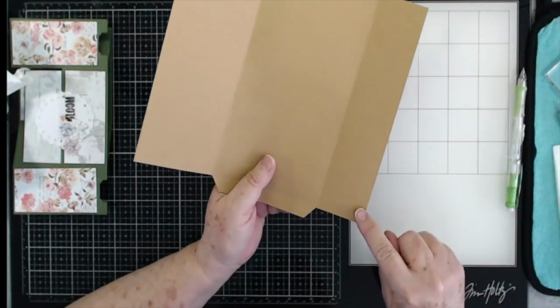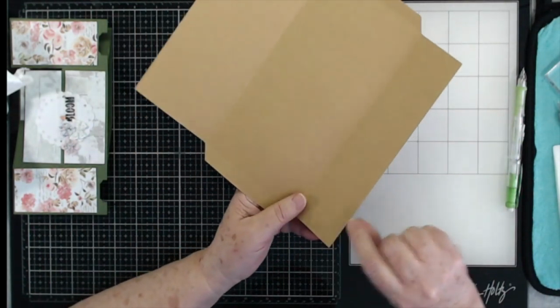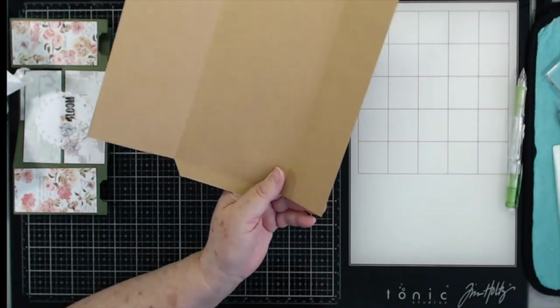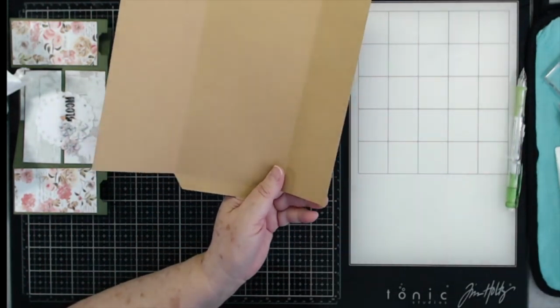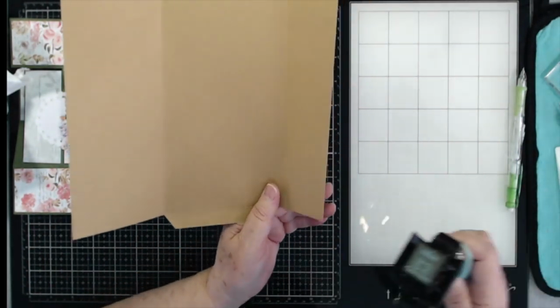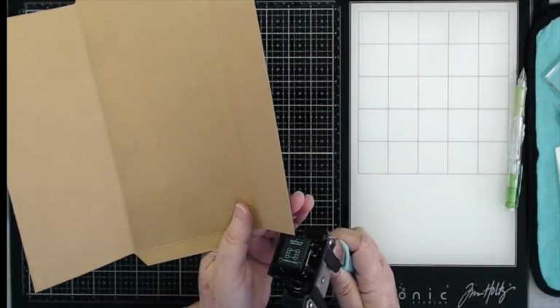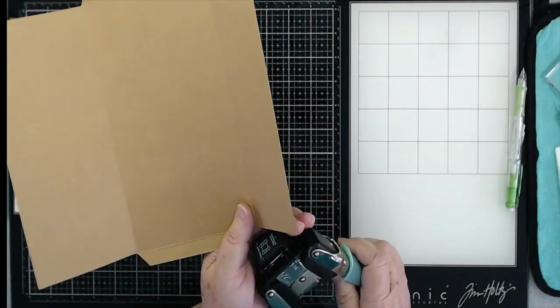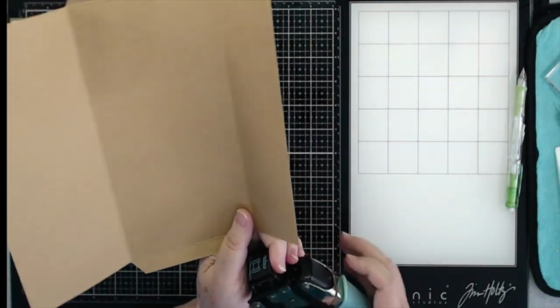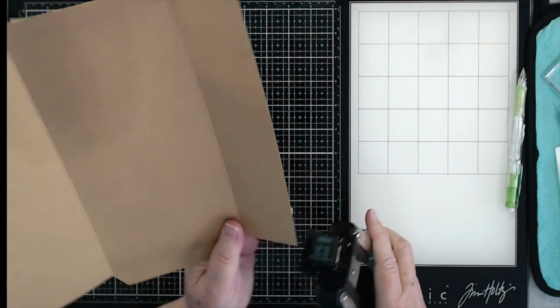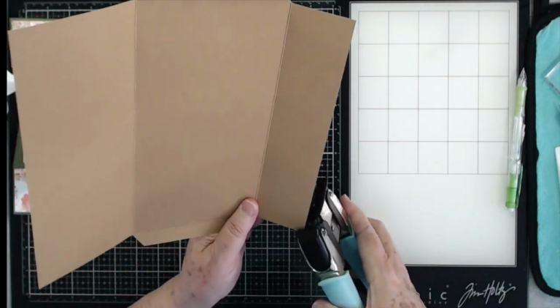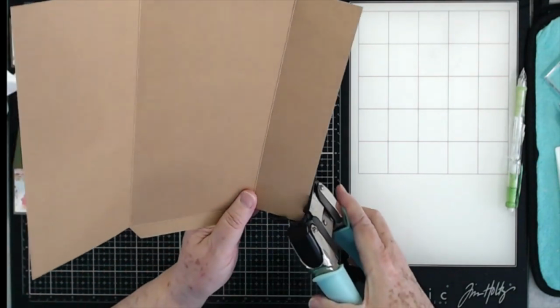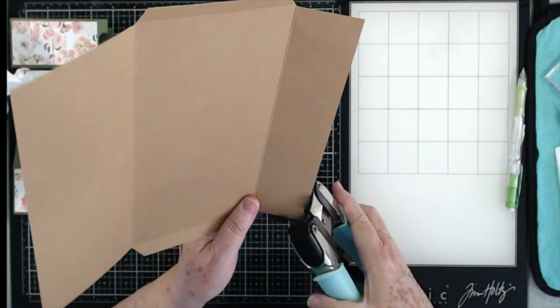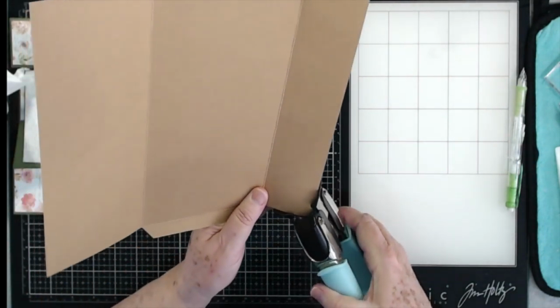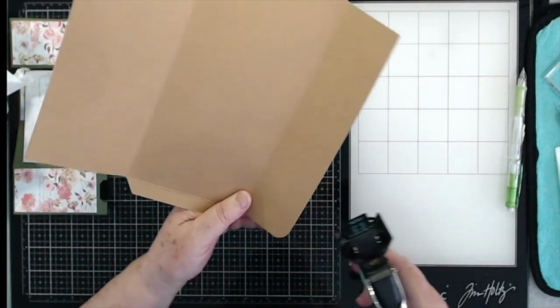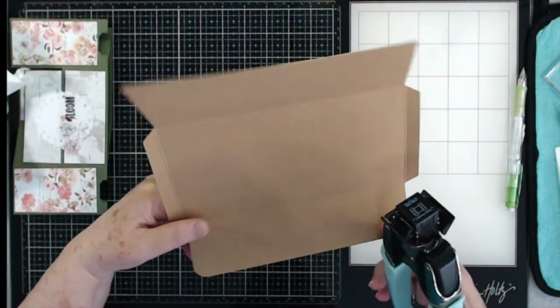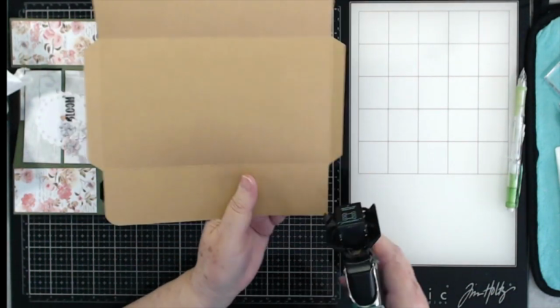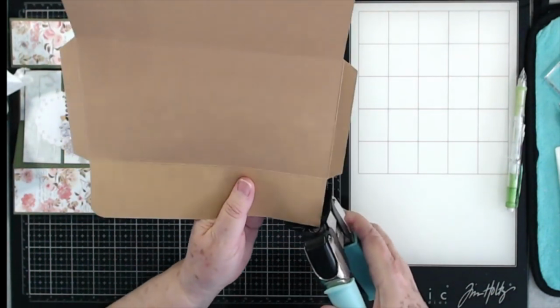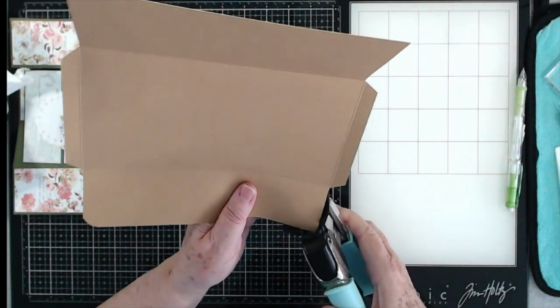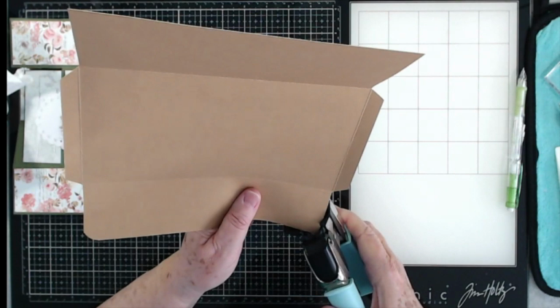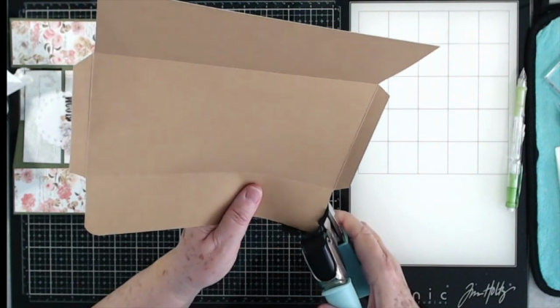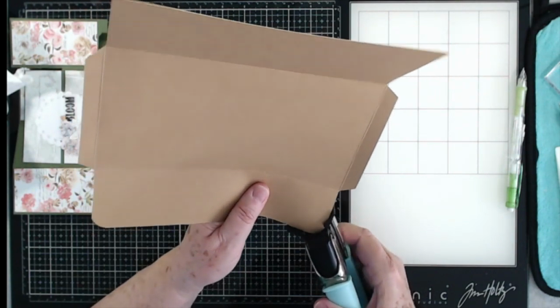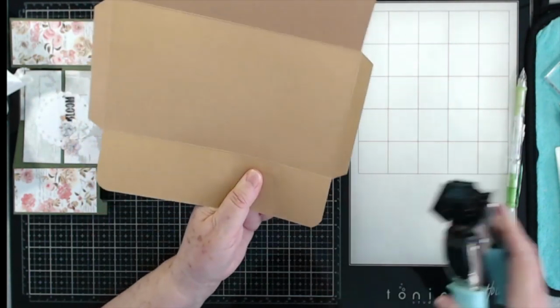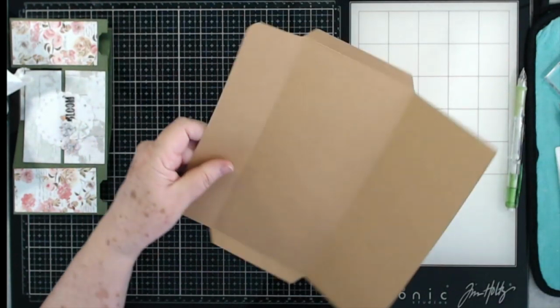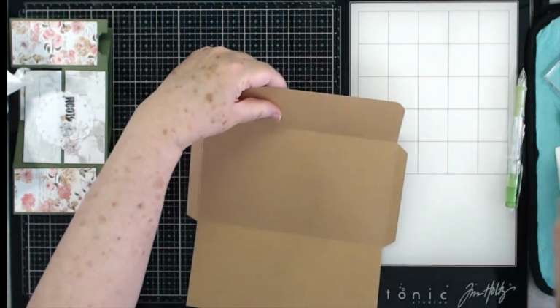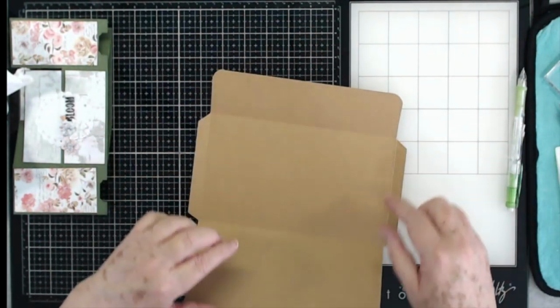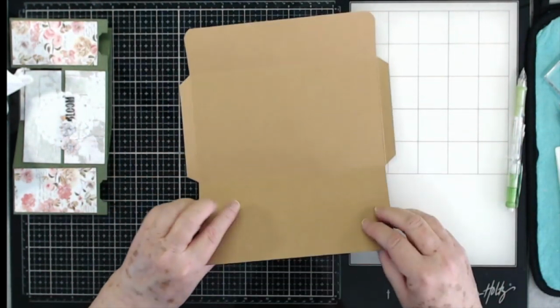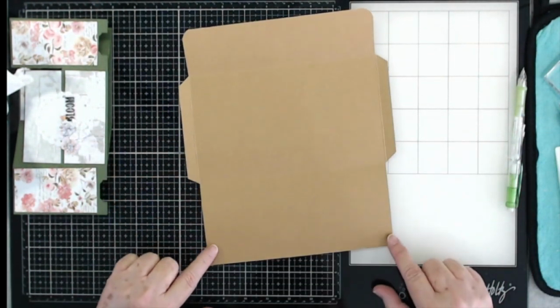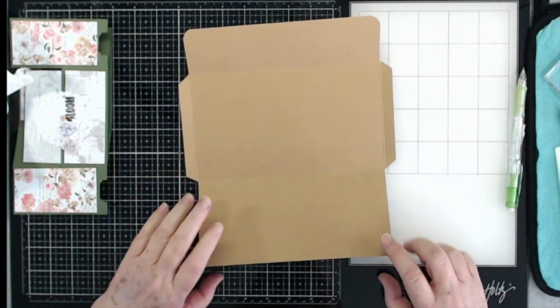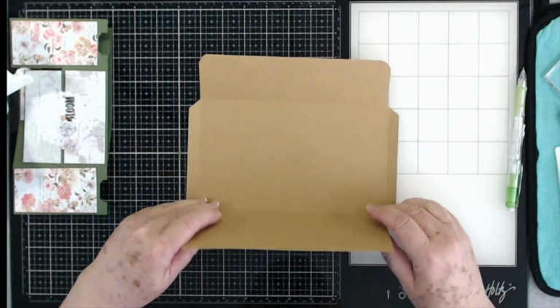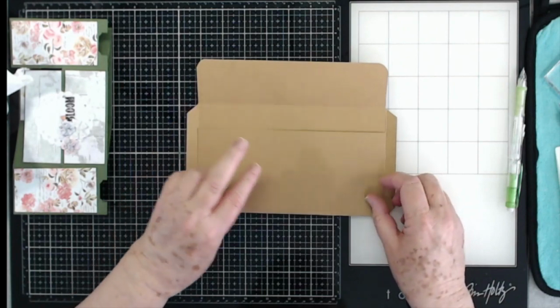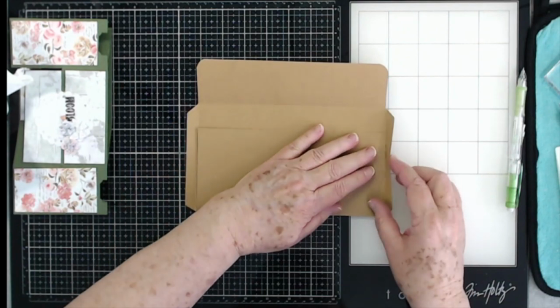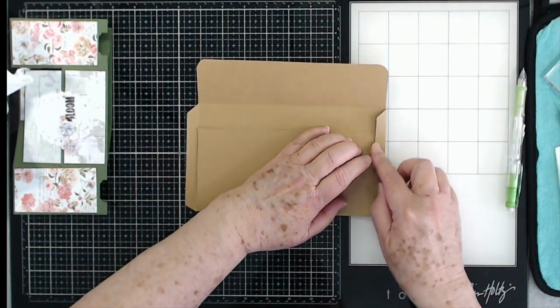So that is what you have — you can see it's looking like a long envelope now. I'm going to go ahead and round the corners up here at the top; this is going to be the flap that folds over, so I want those rounded. You could also round the bottom corners if you want to, but I'm not going to worry about that.